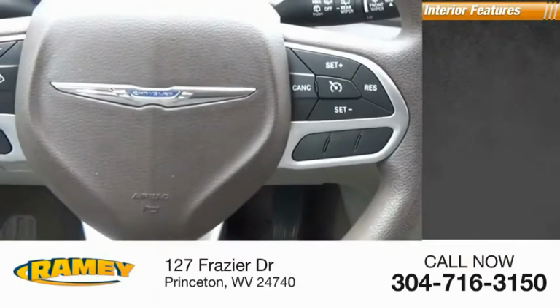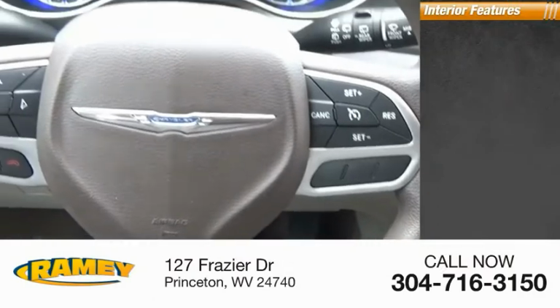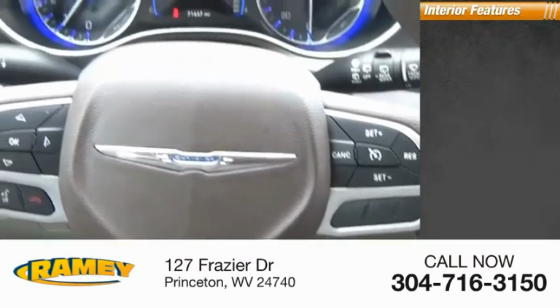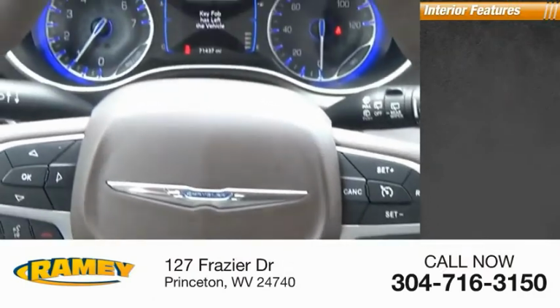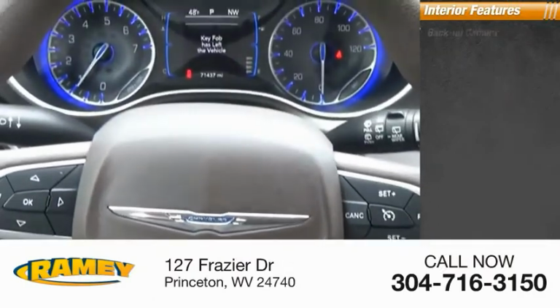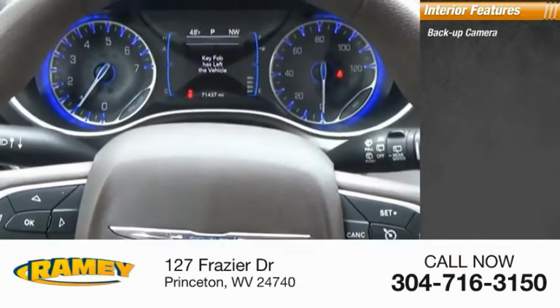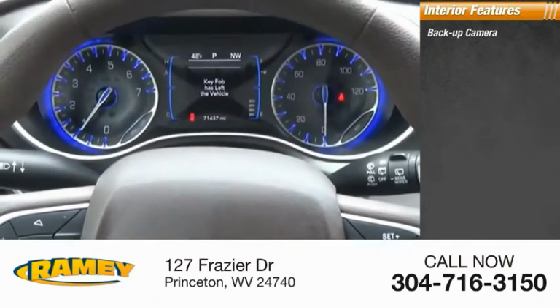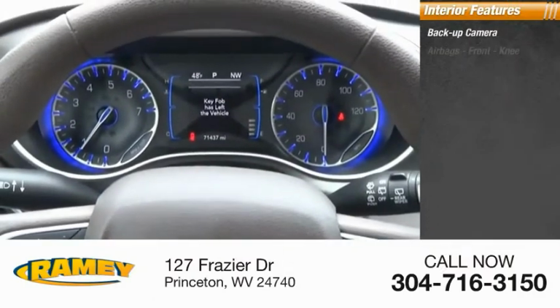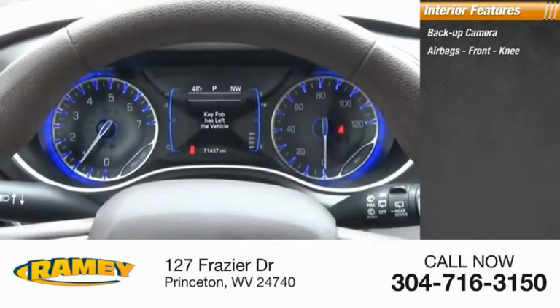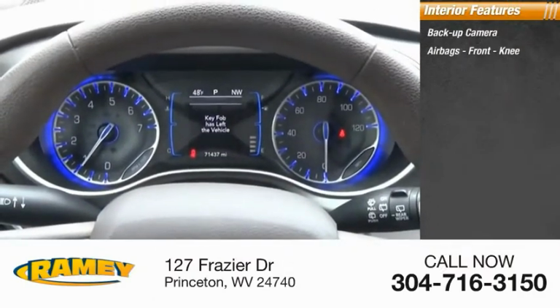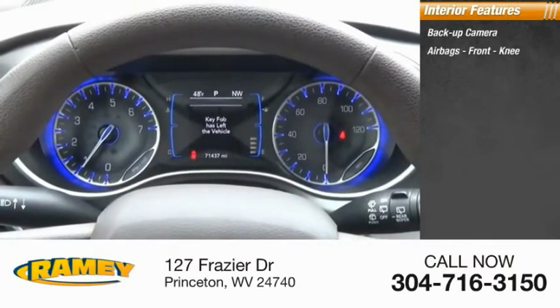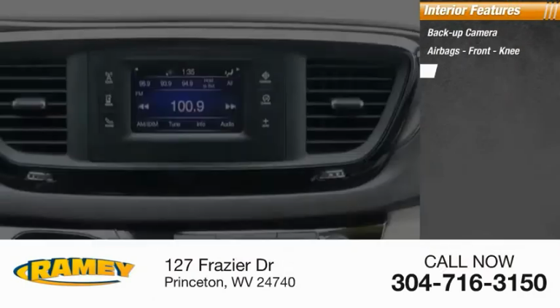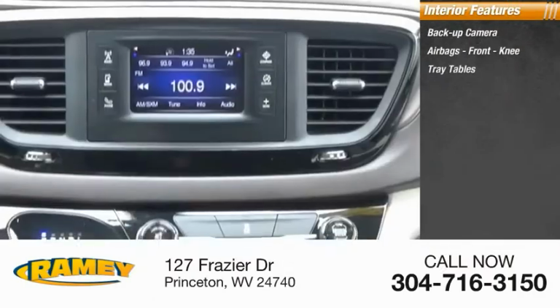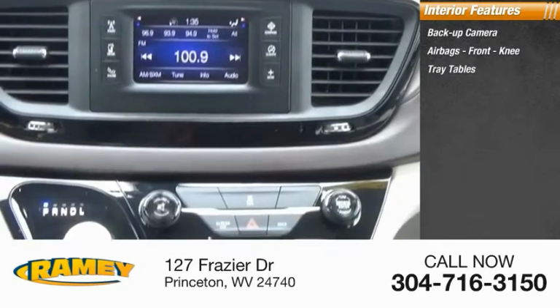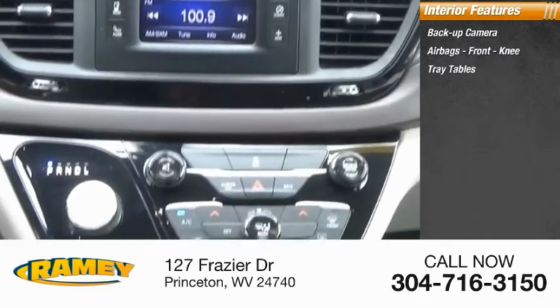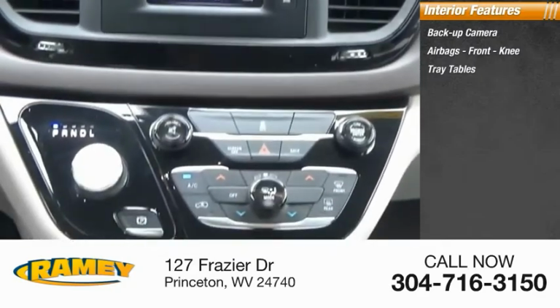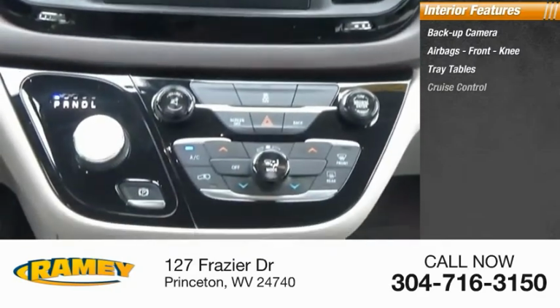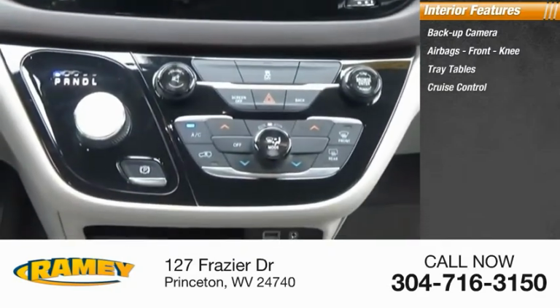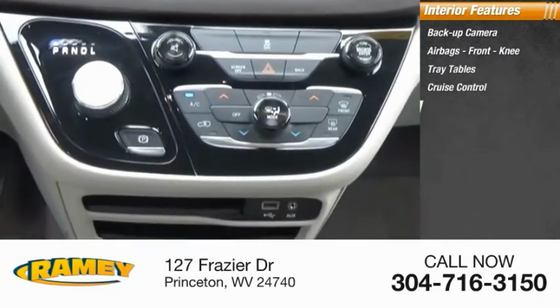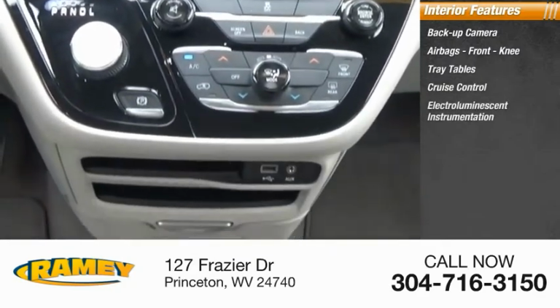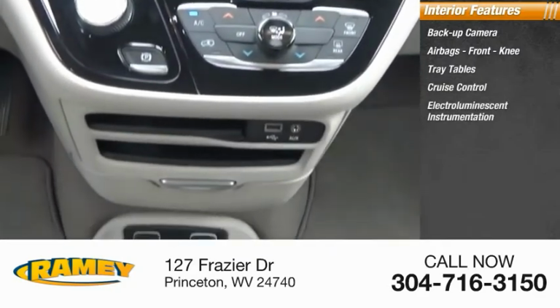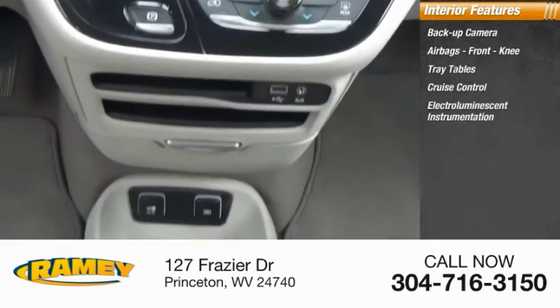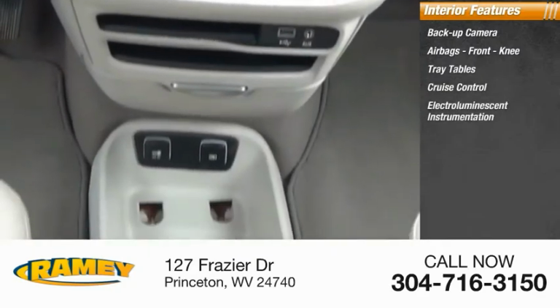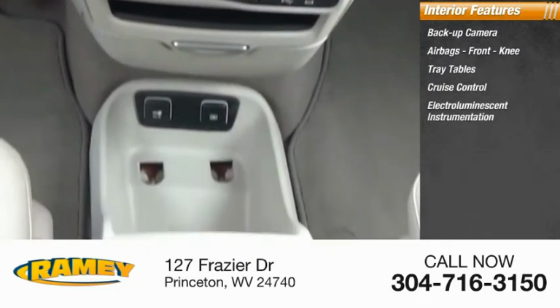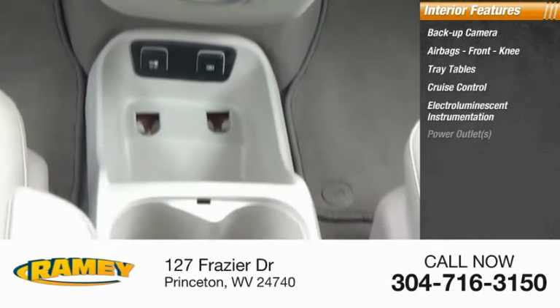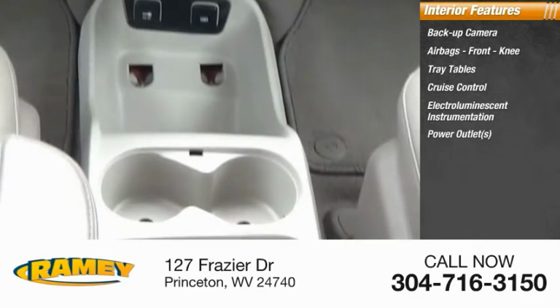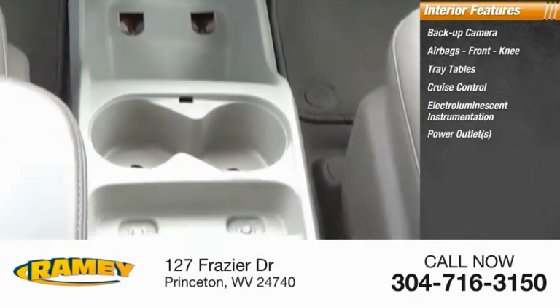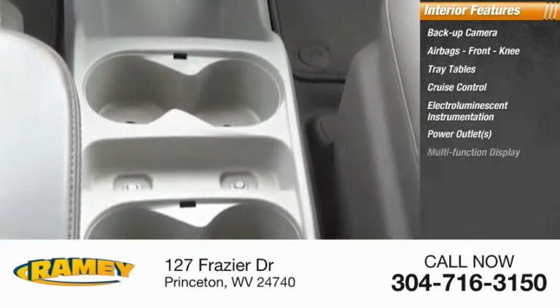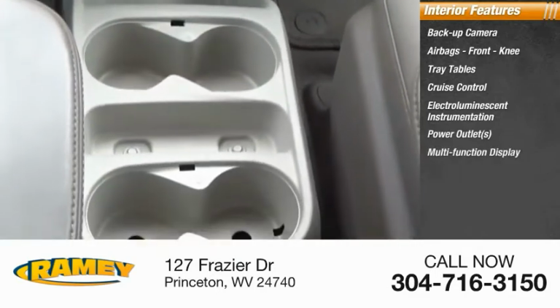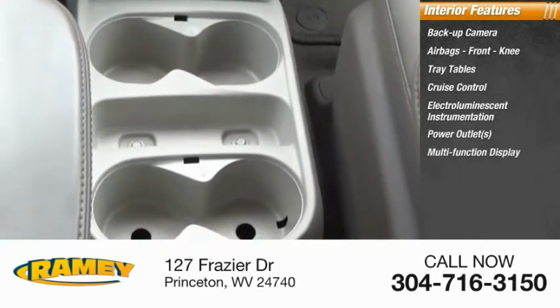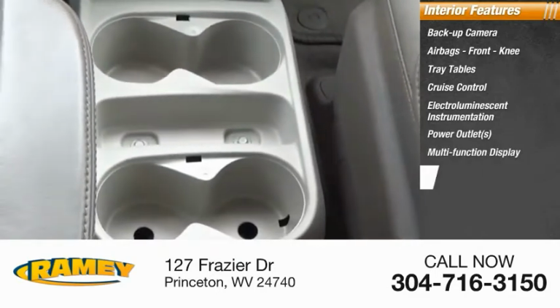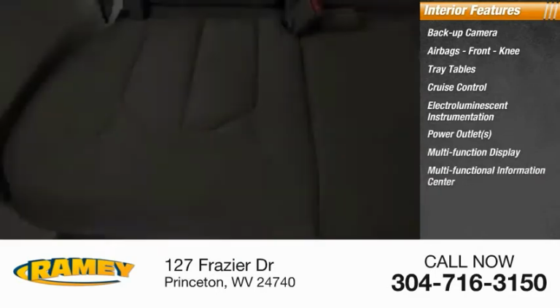Inside you'll find a backup camera, airbags, front knee airbags, tray tables, cruise control, electro-luminescent instrumentation, power outlets, multi-function display, and multifunctional information center.